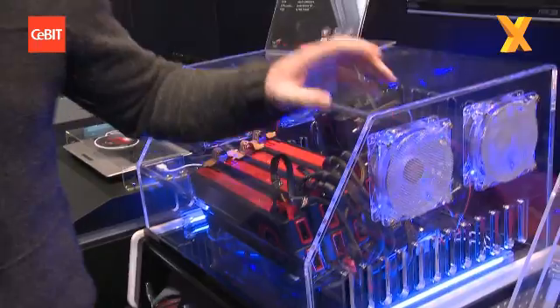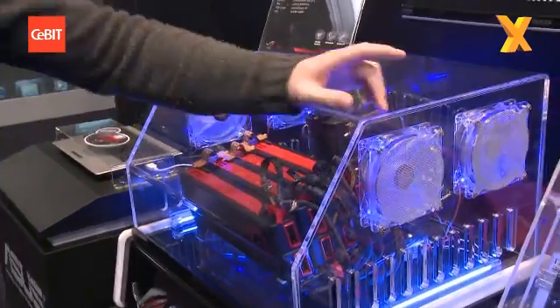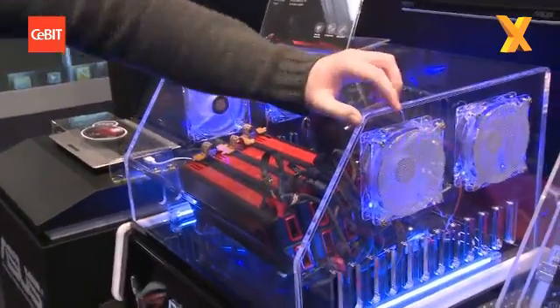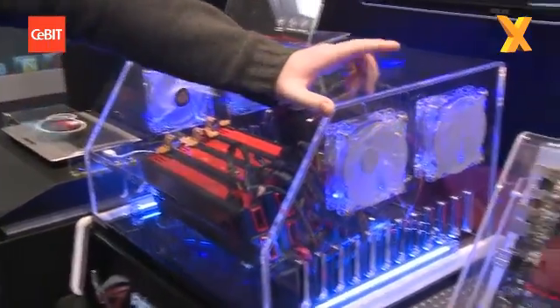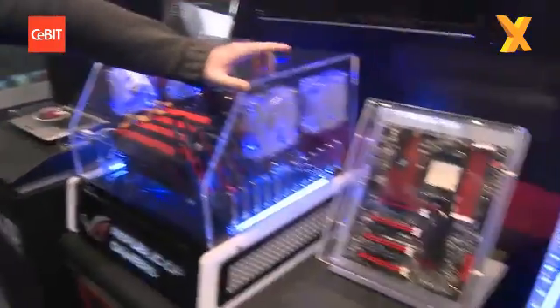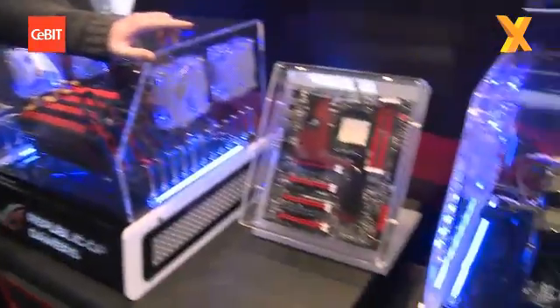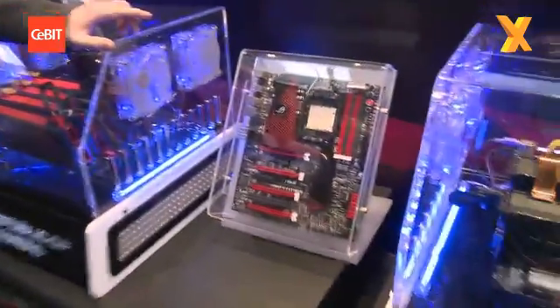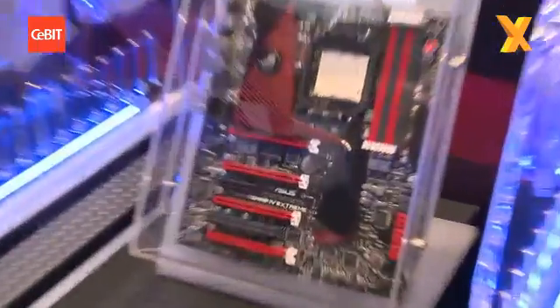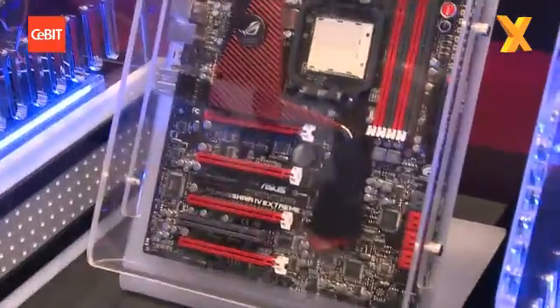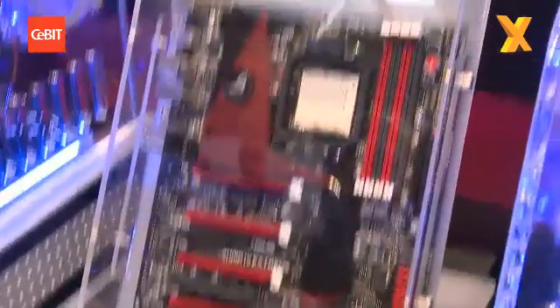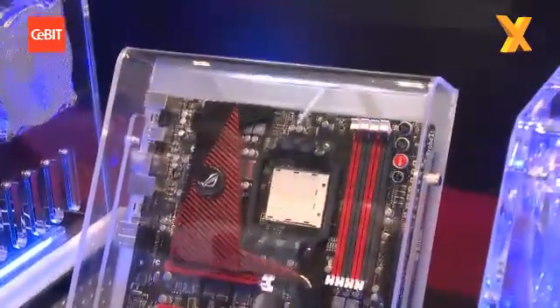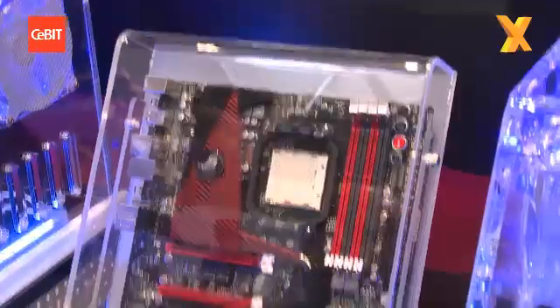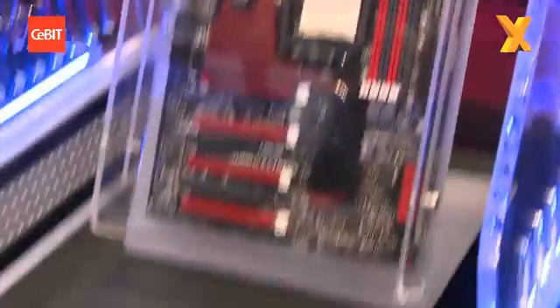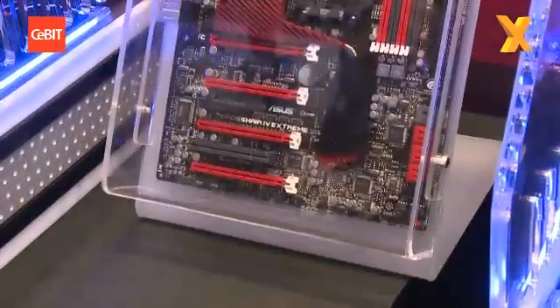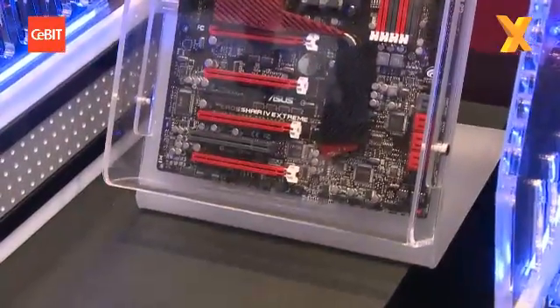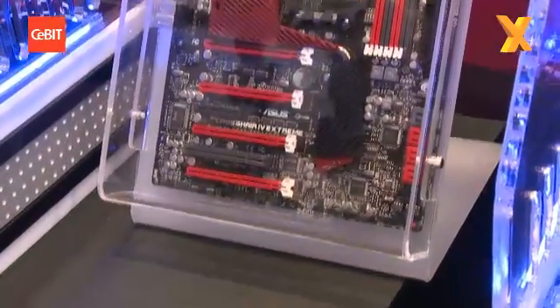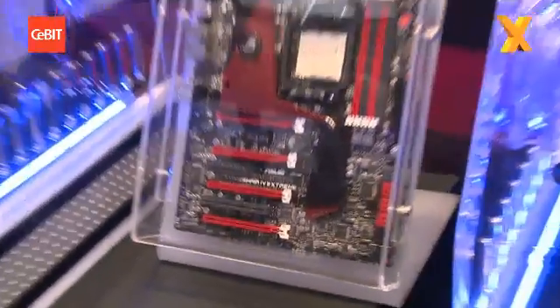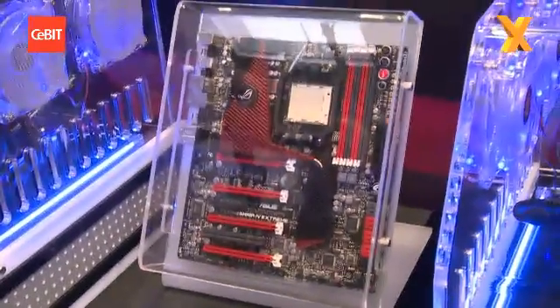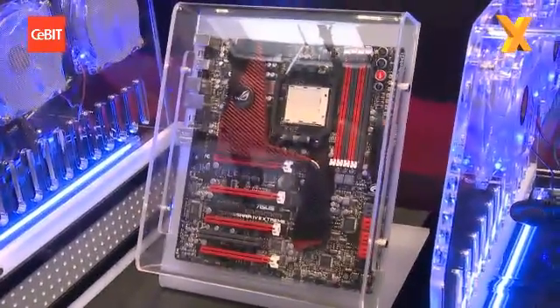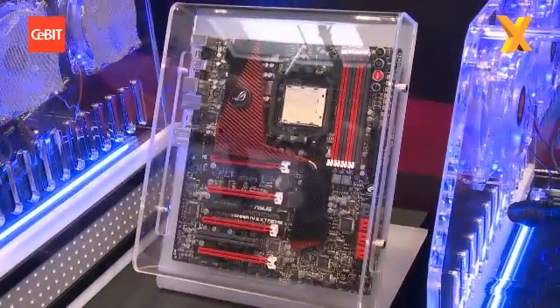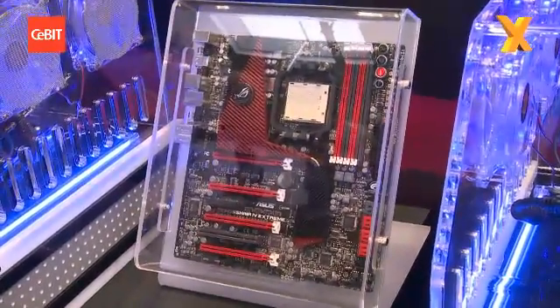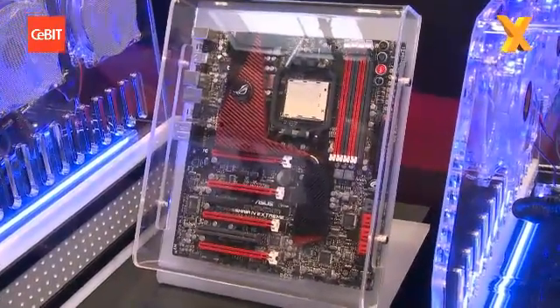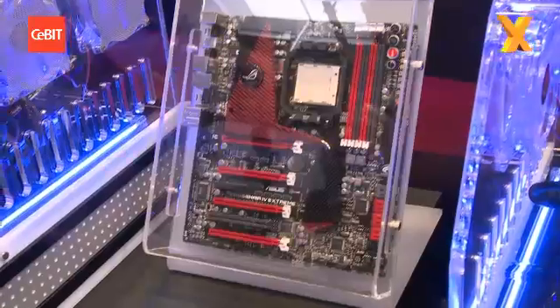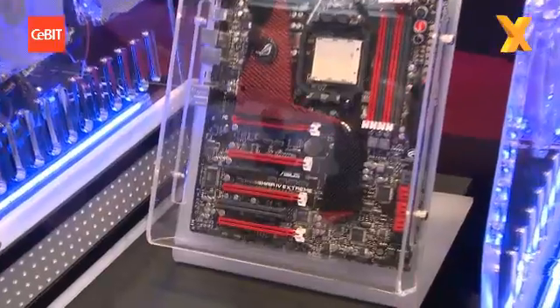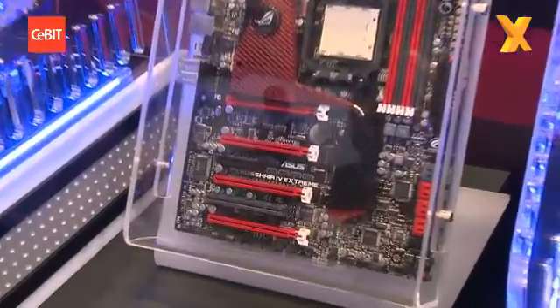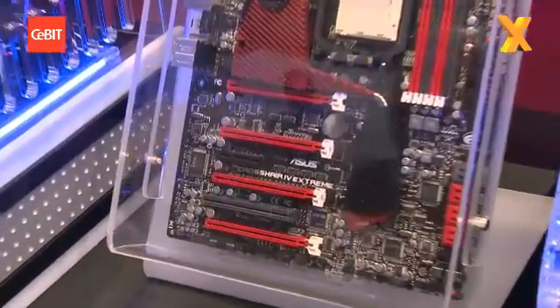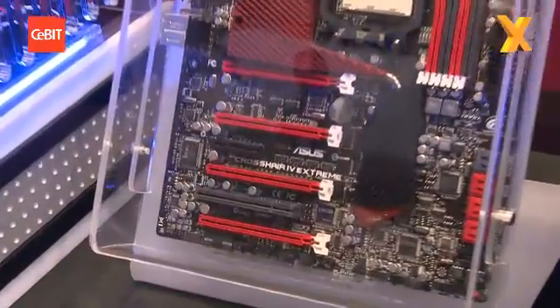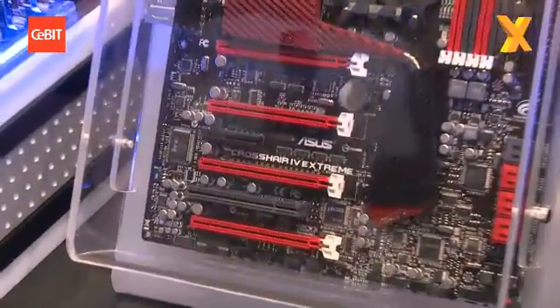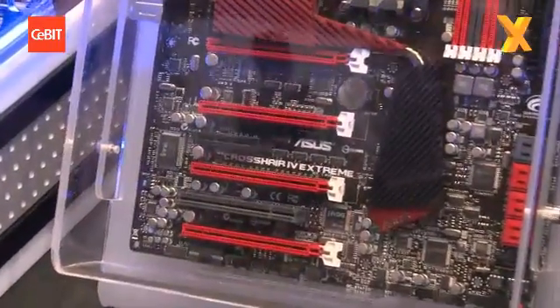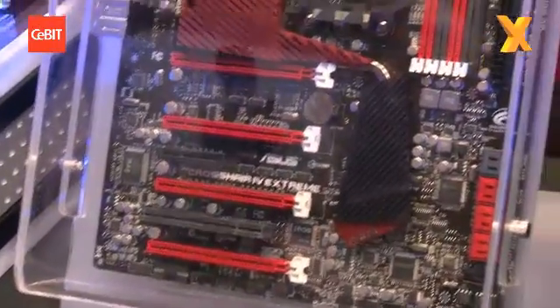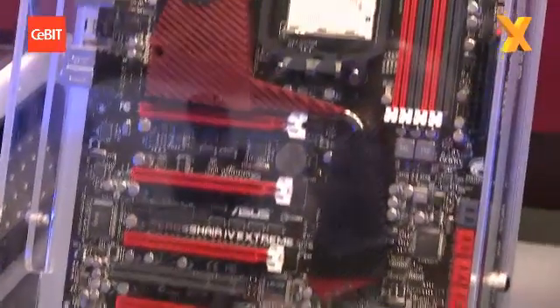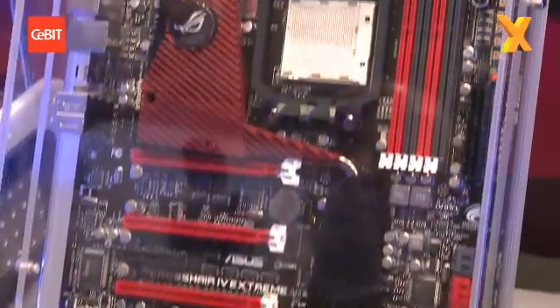So what we've got here is the up-and-coming Crosshair 4 Xtreme. Obviously, previously people would have been used to Rampage 2 Xtreme and the up-and-coming Rampage 3 Xtreme, which we'll move on to next, and Xtreme boards for Intel solutions. This is our AMD solution for the Xtreme market.